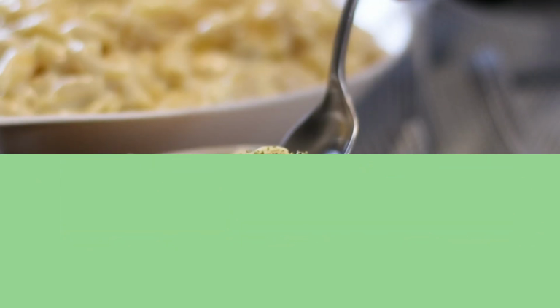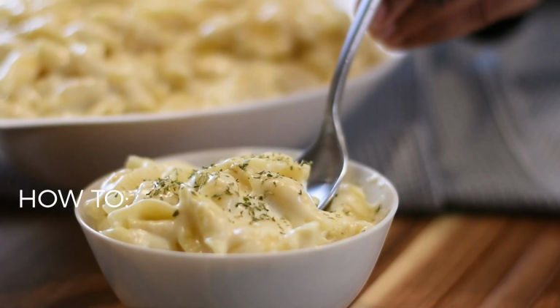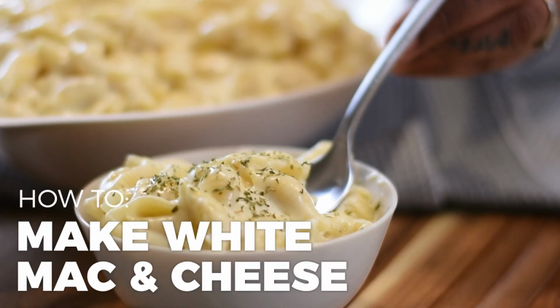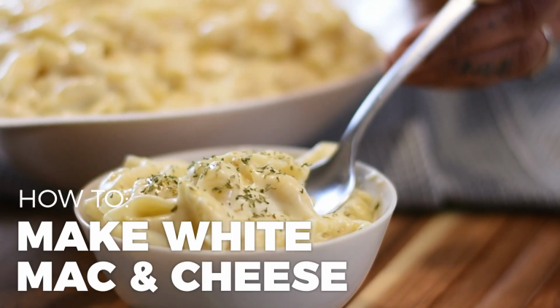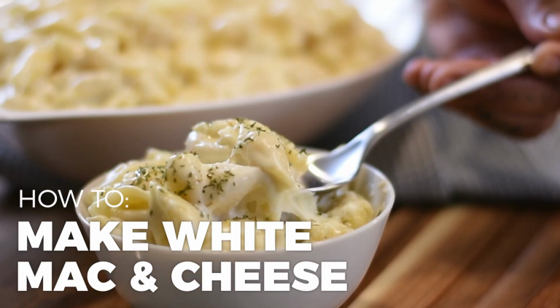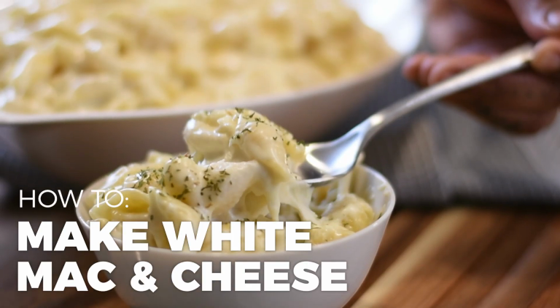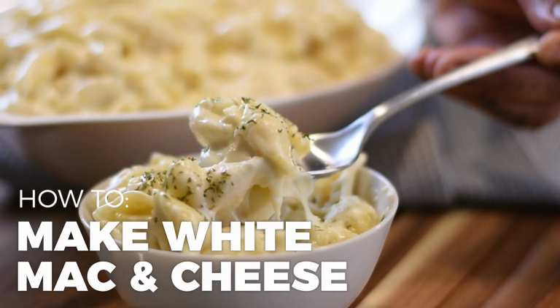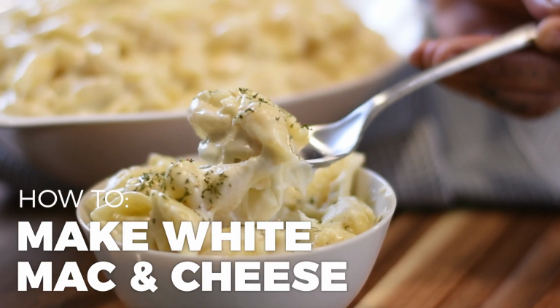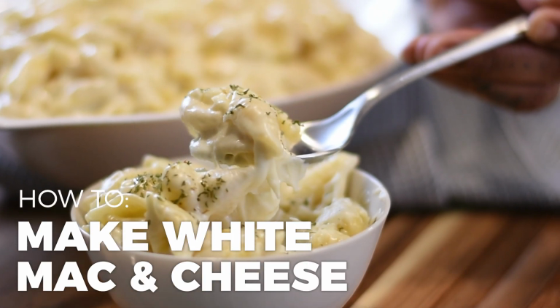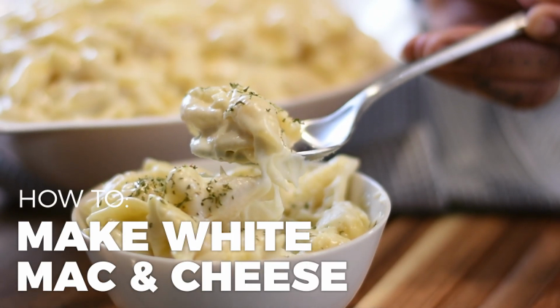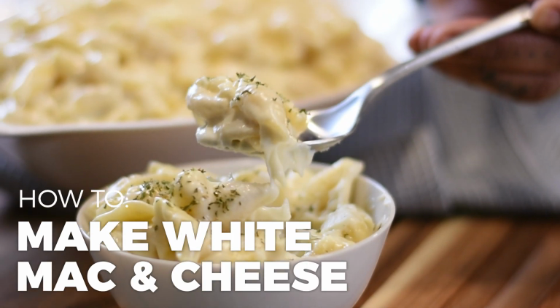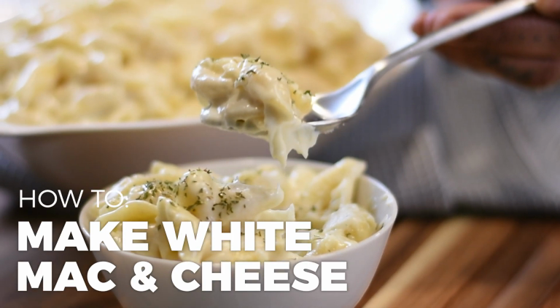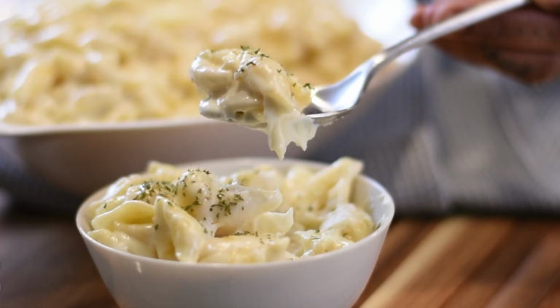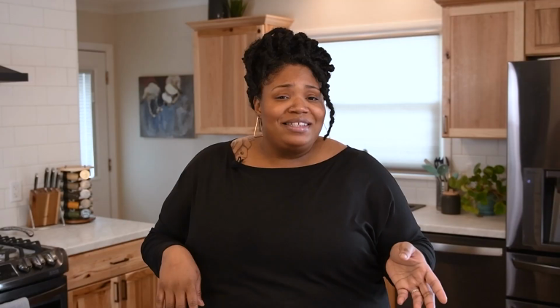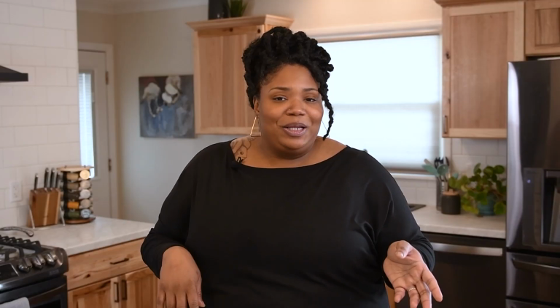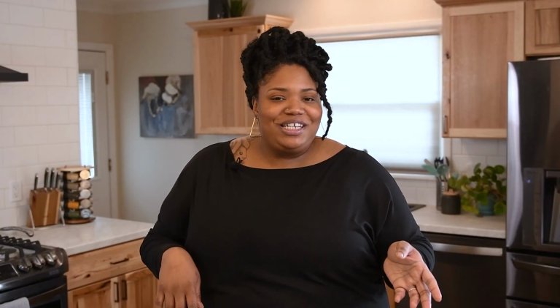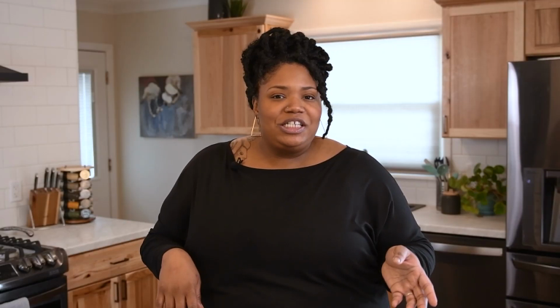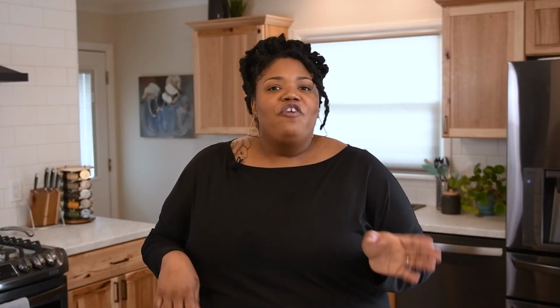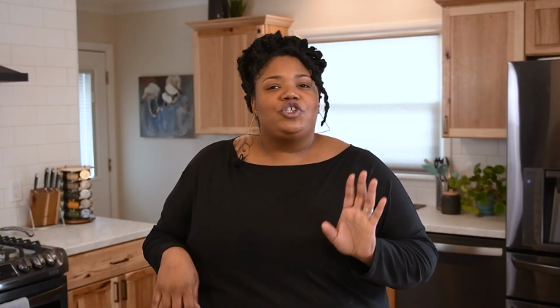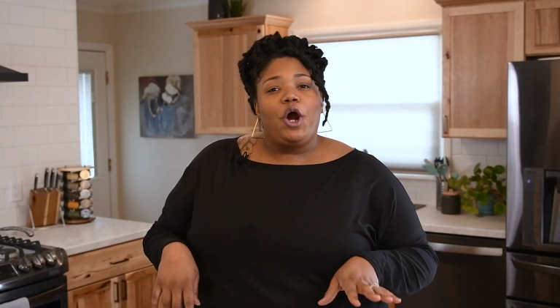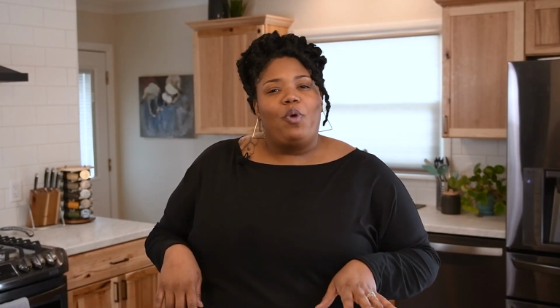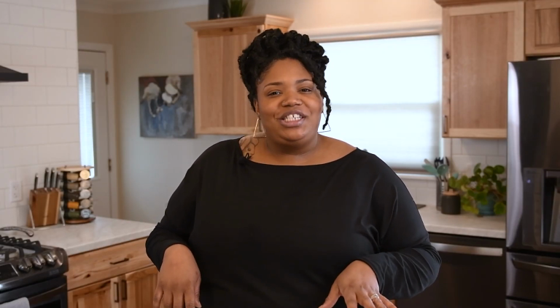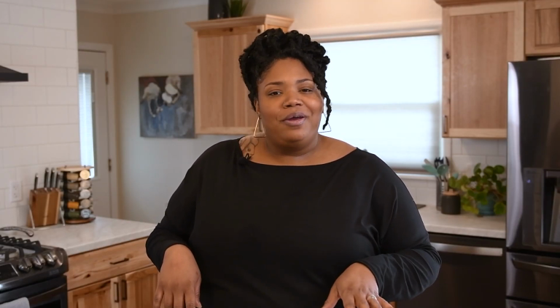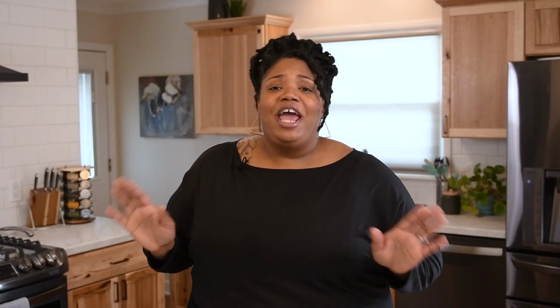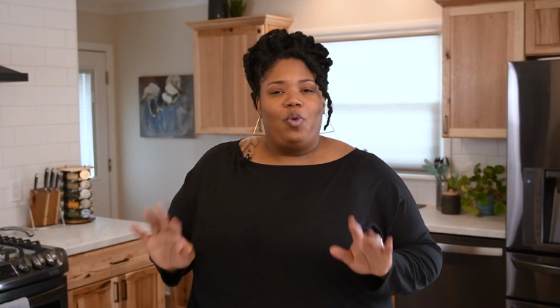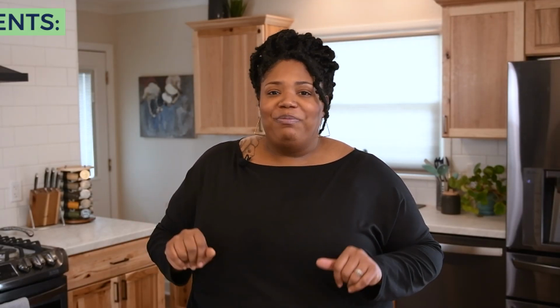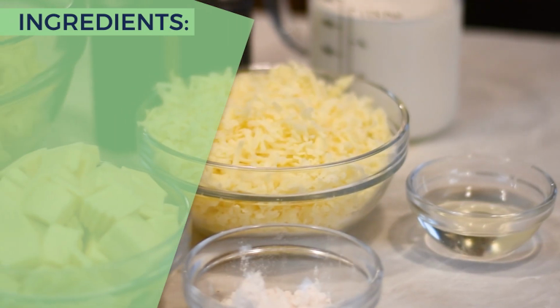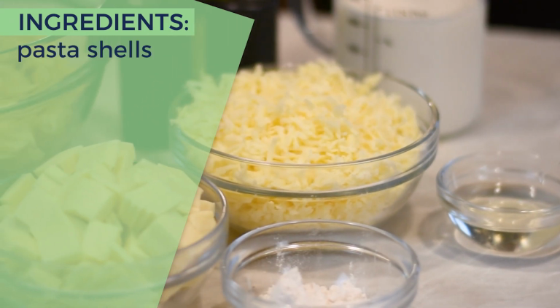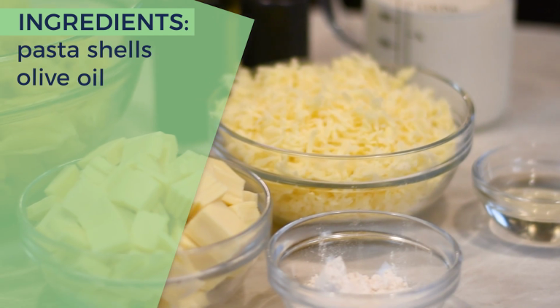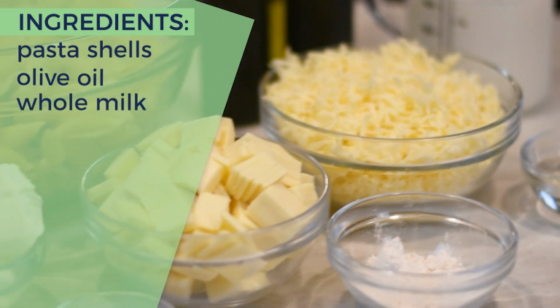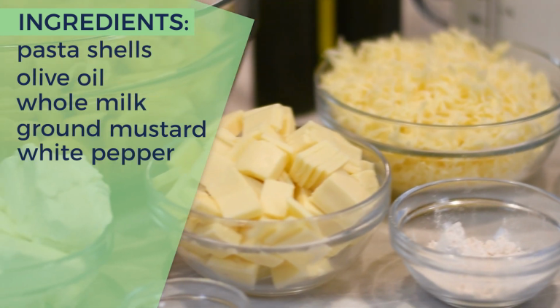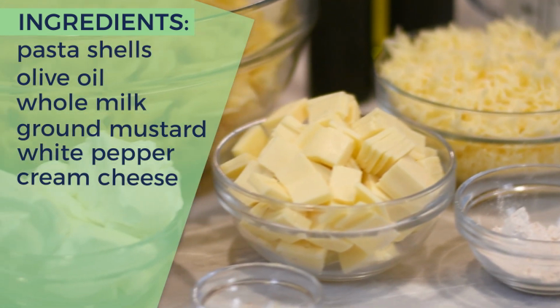Everyone loves mac and cheese, right? Well, today we're swapping out the classic yellow cheeses for sharp white cheddar and white American. Let's get right to it.